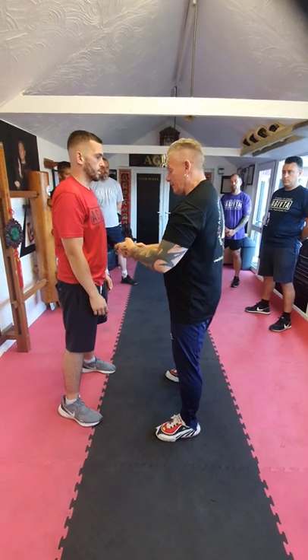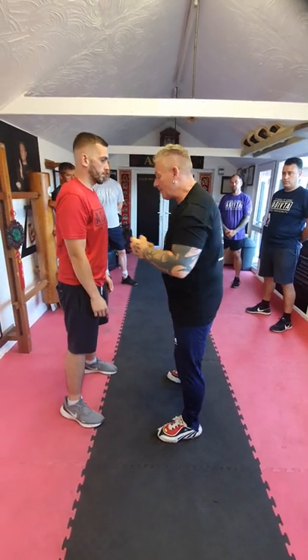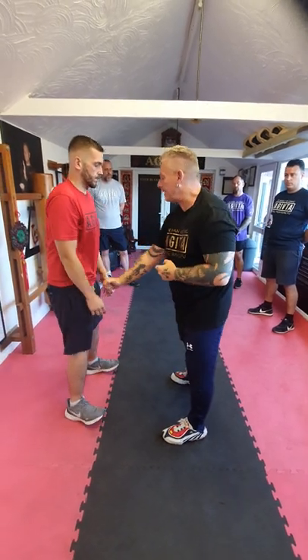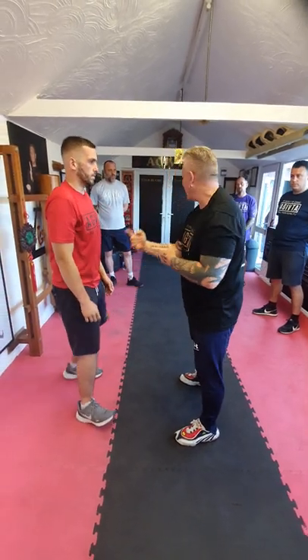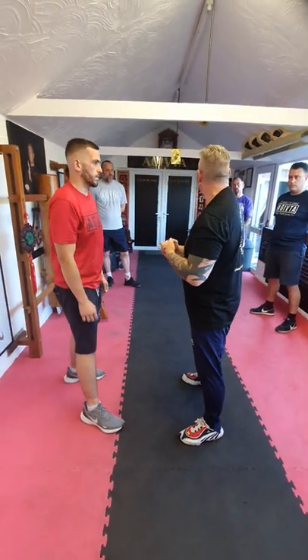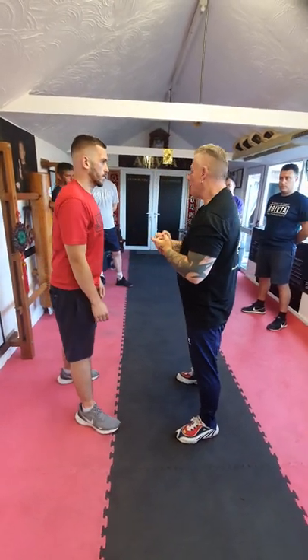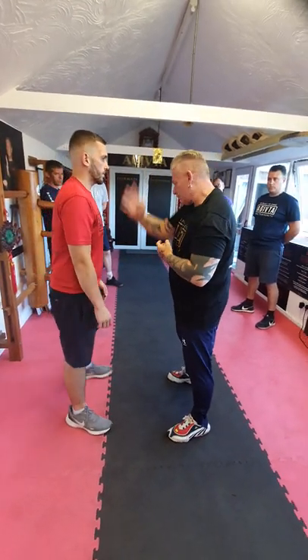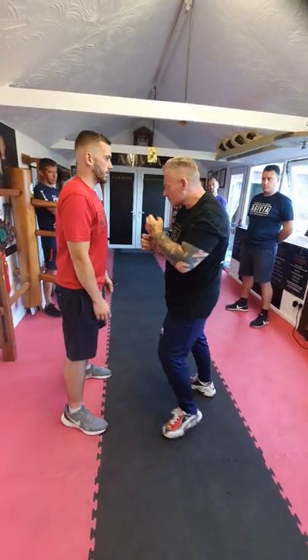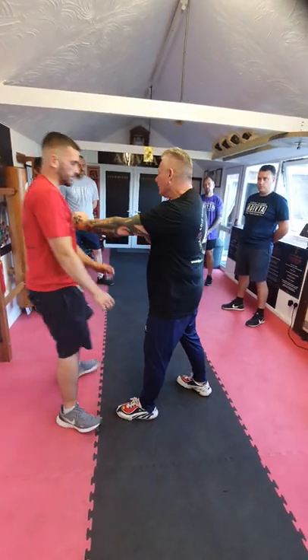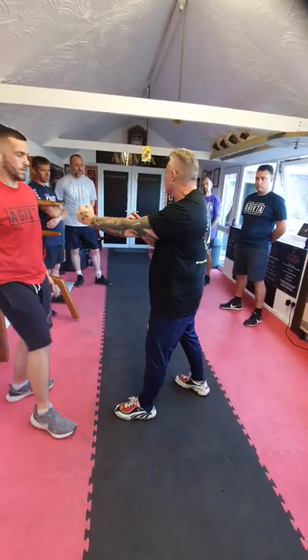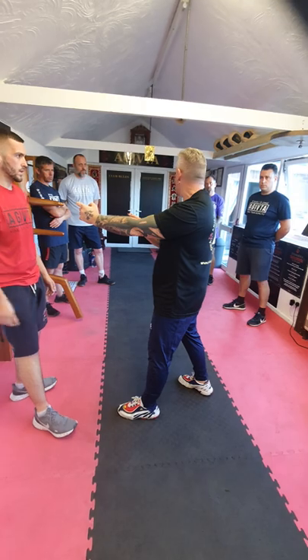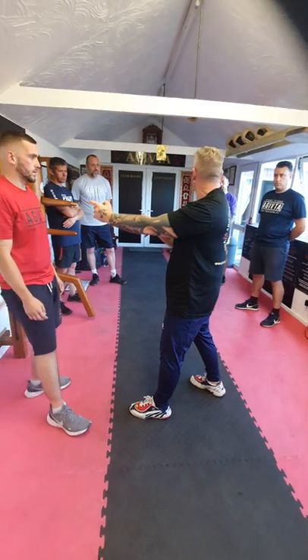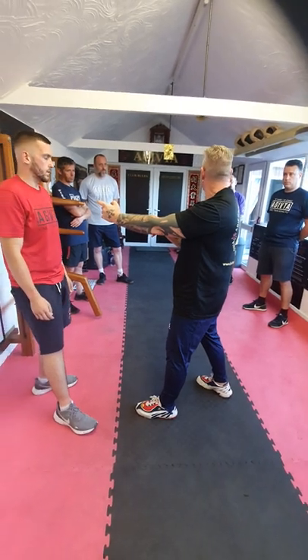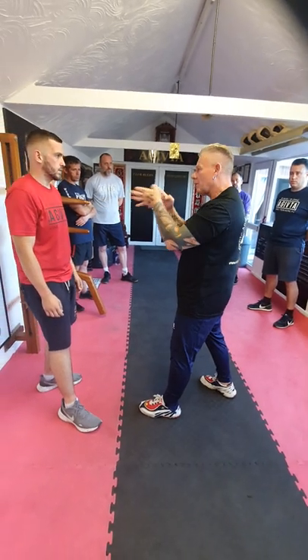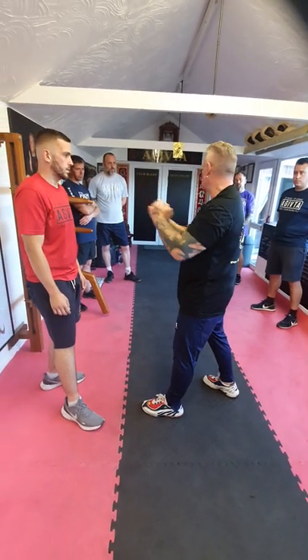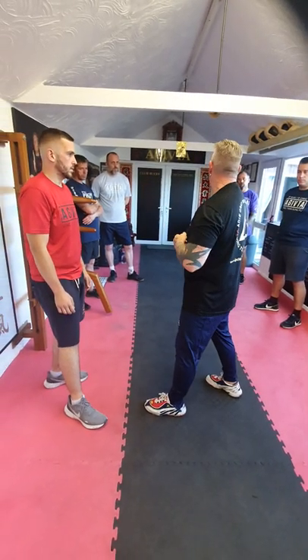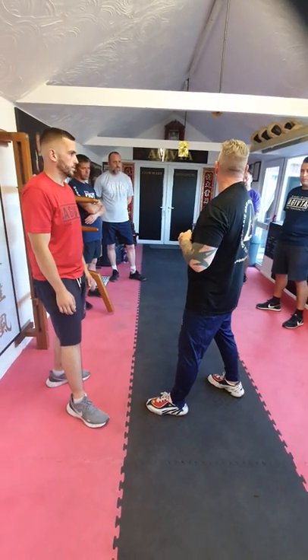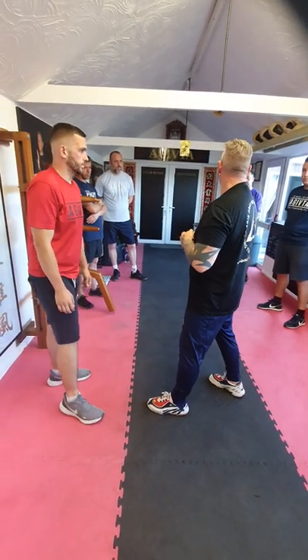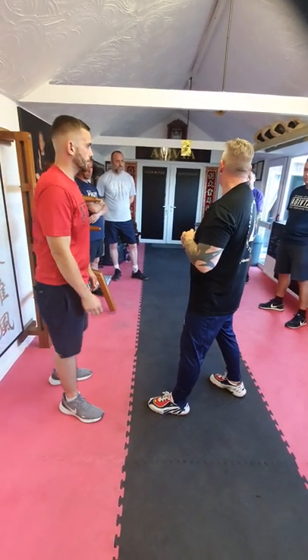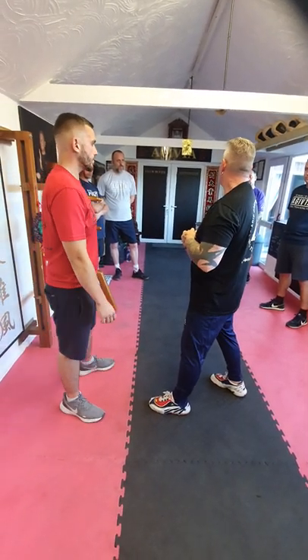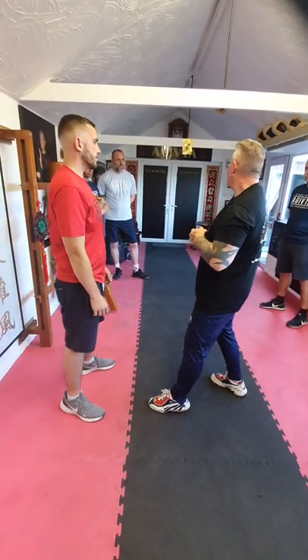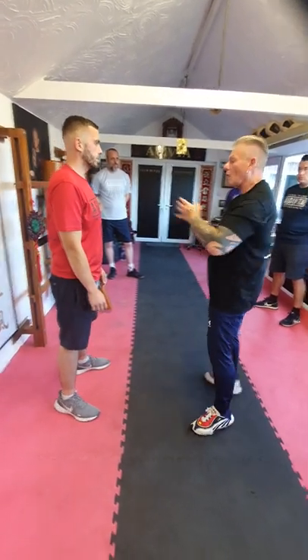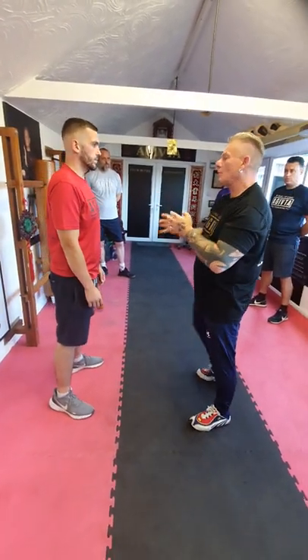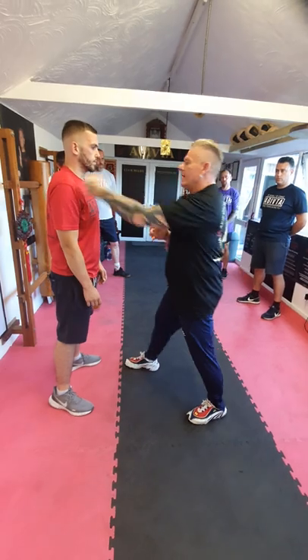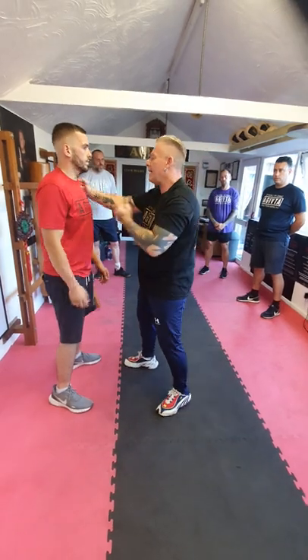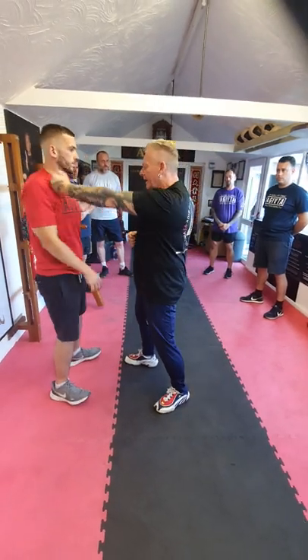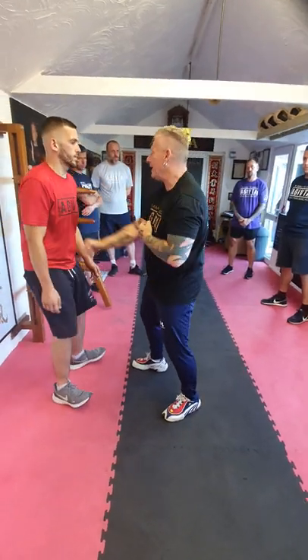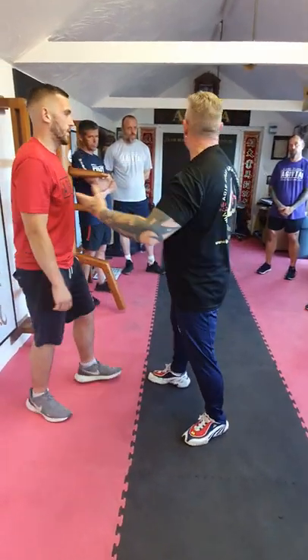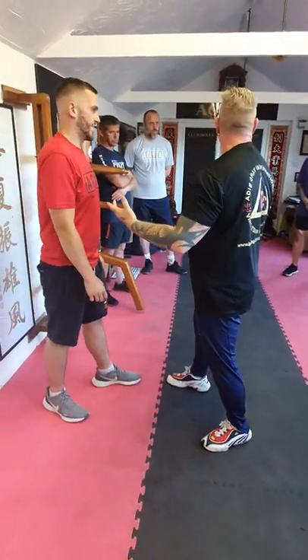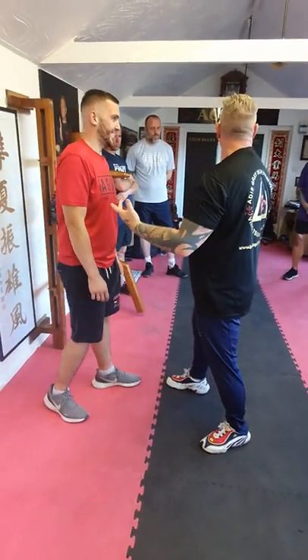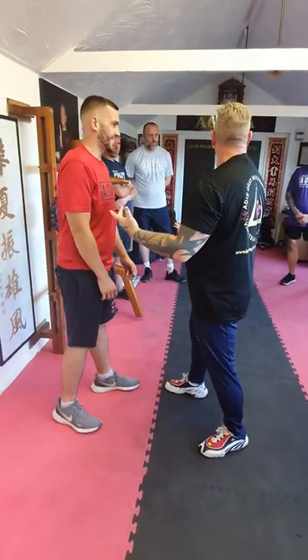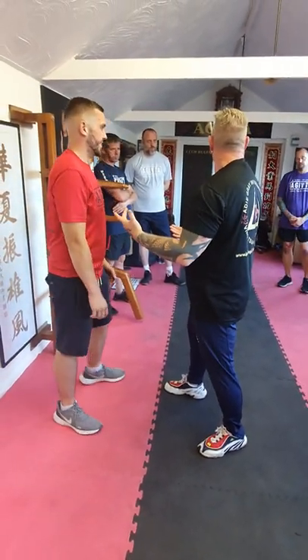If I hit him to the stomach, the head comes down. If I hit him straight through his middle, he'll just drive back because it'll absorb that energy. So I don't want to be hitting here, here, here, here — like this, you understand?